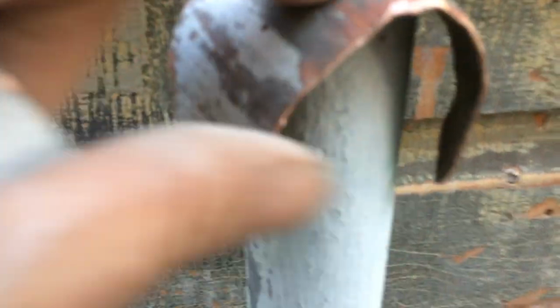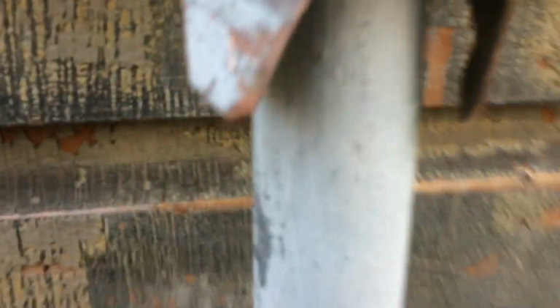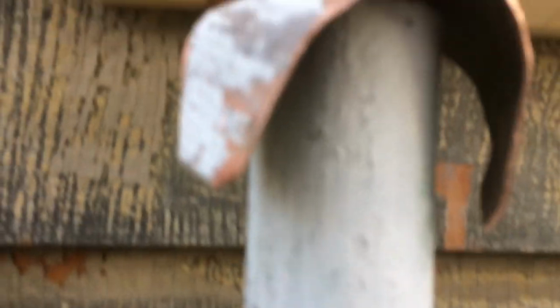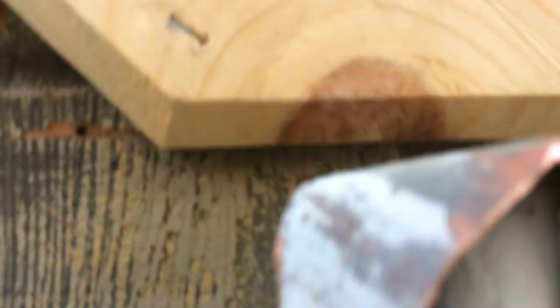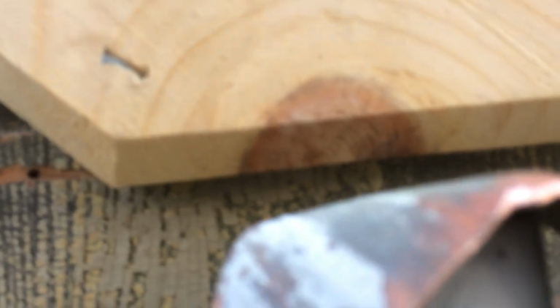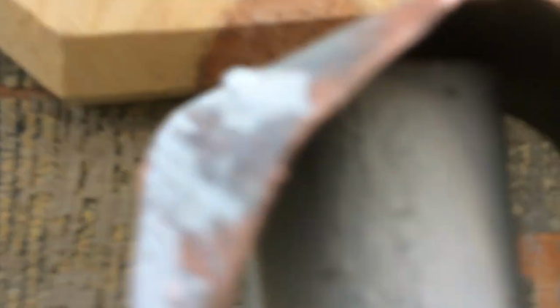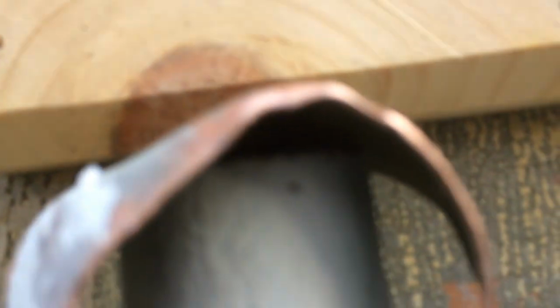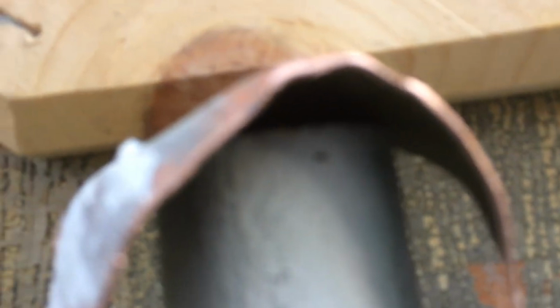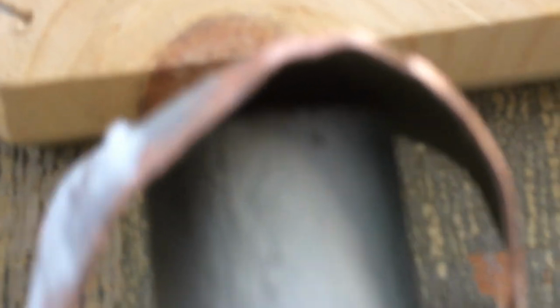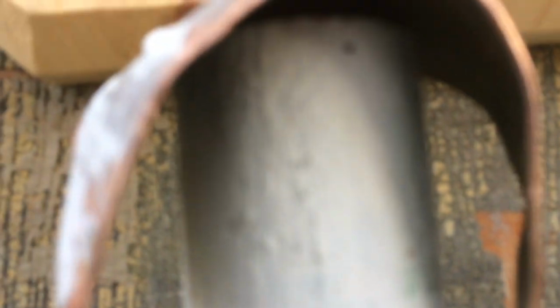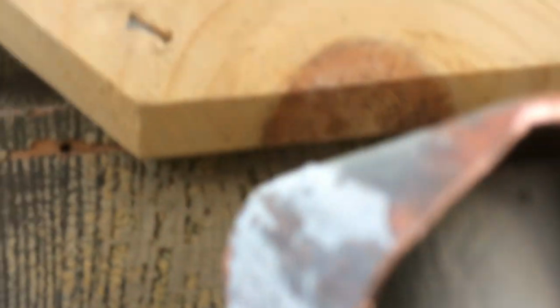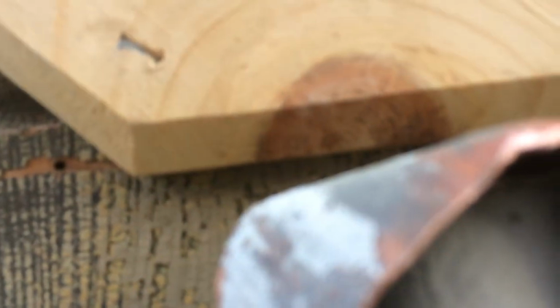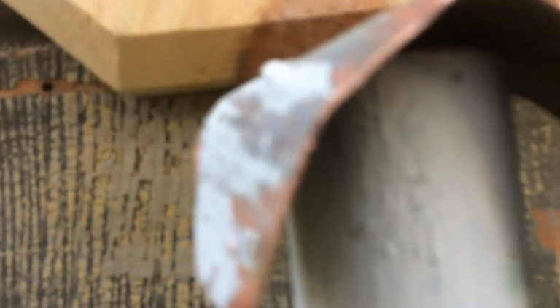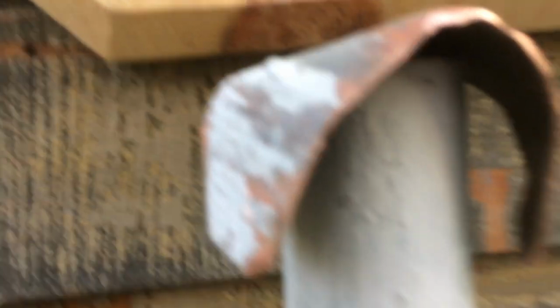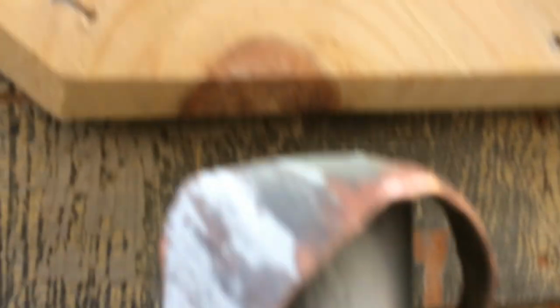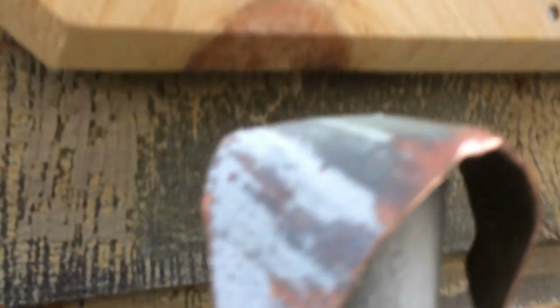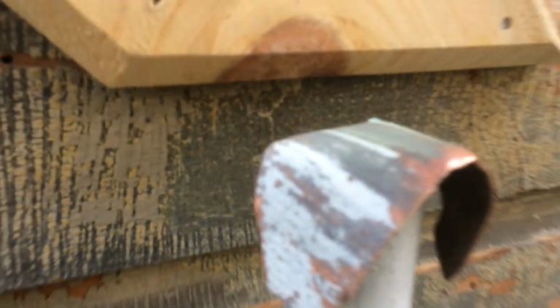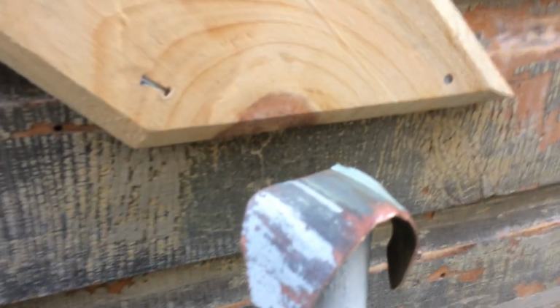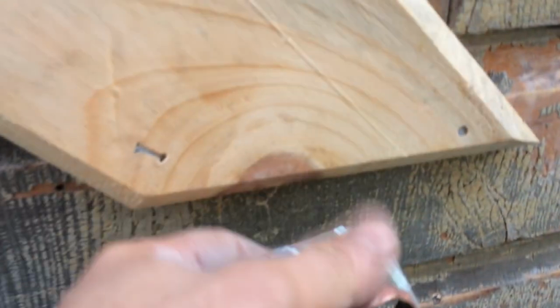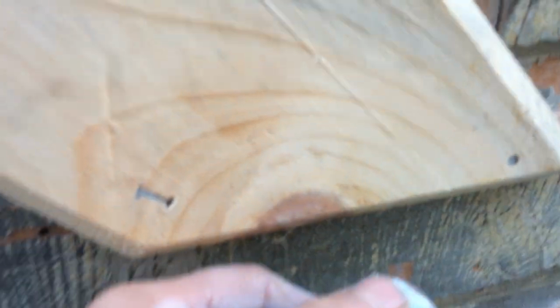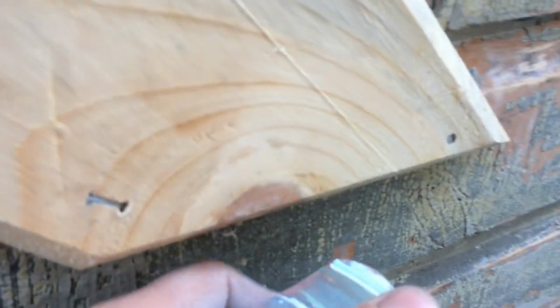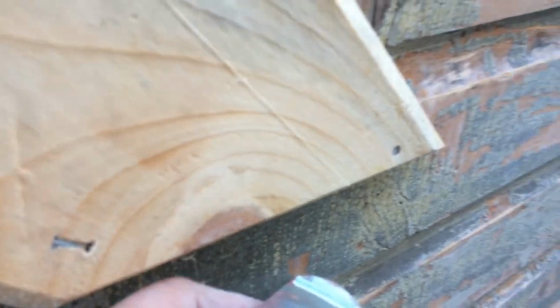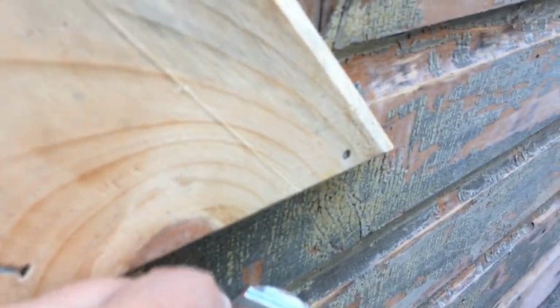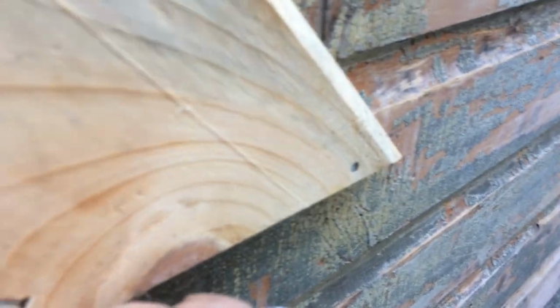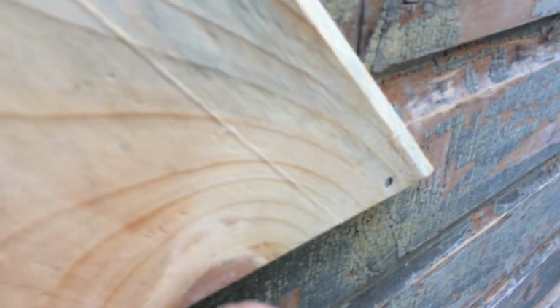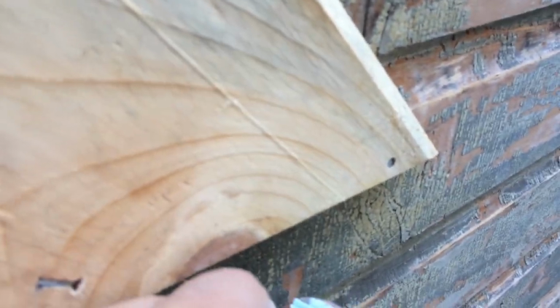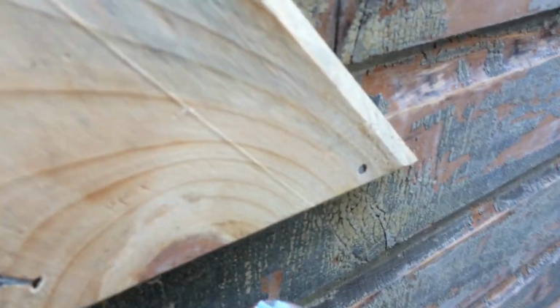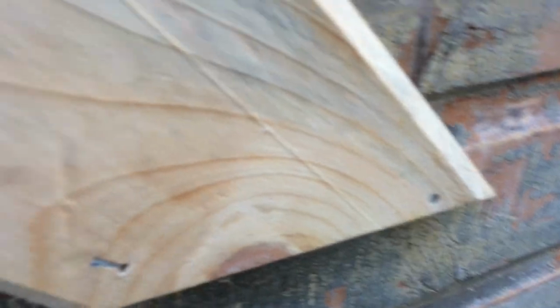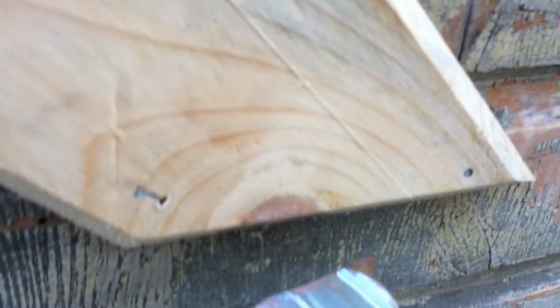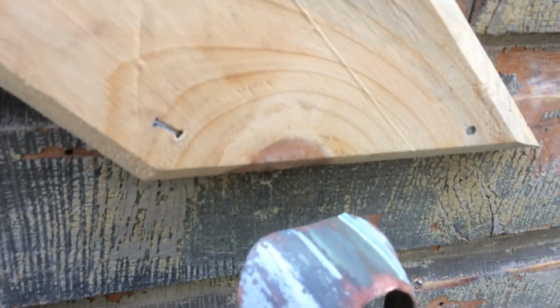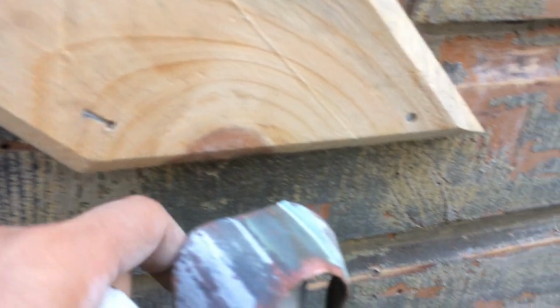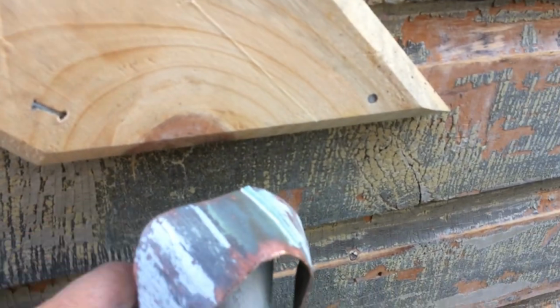I got it down pretty snug. Air is going to go through there no problem, and people can't easily shove anything in there. It's pretty solid, so I think it's going to work.